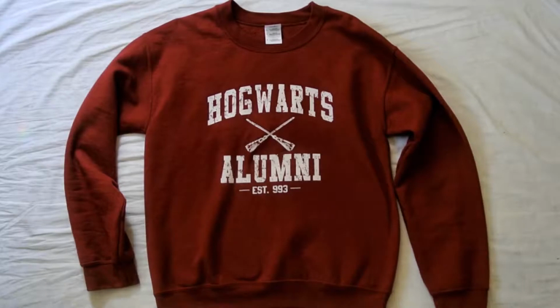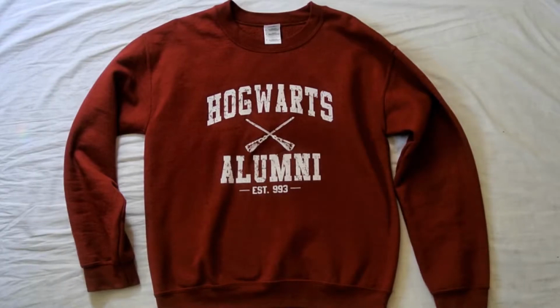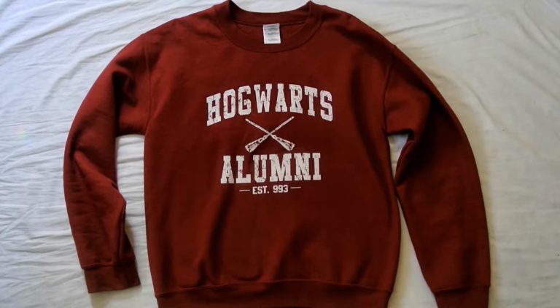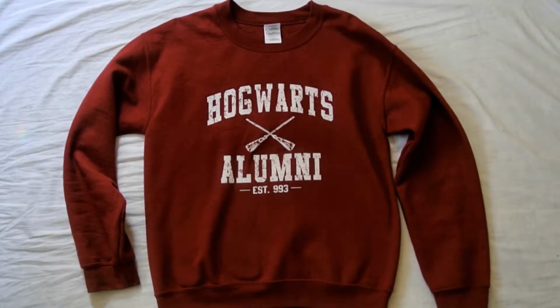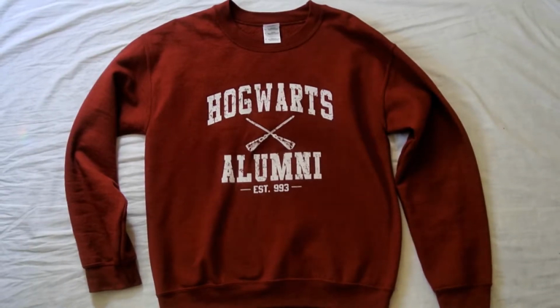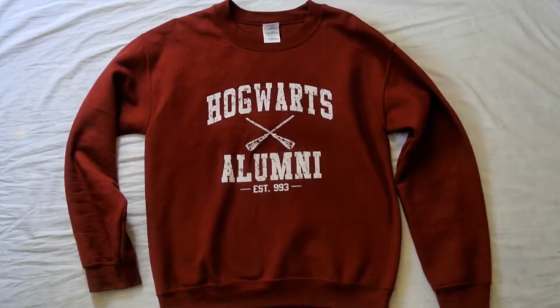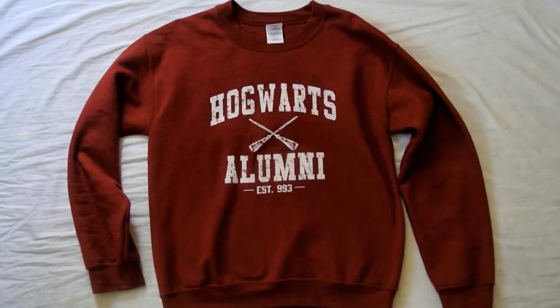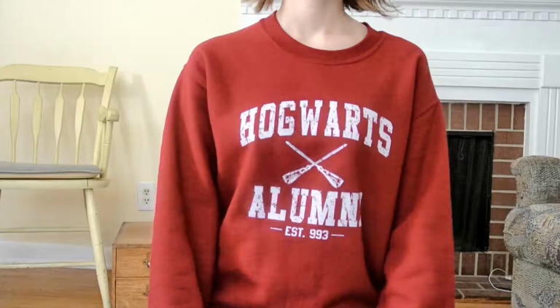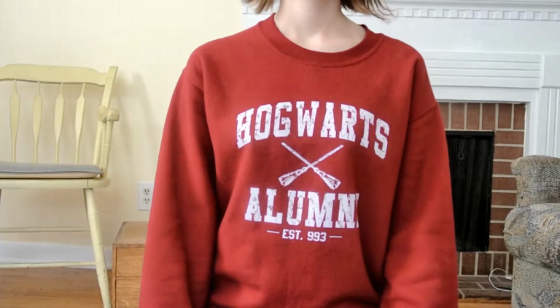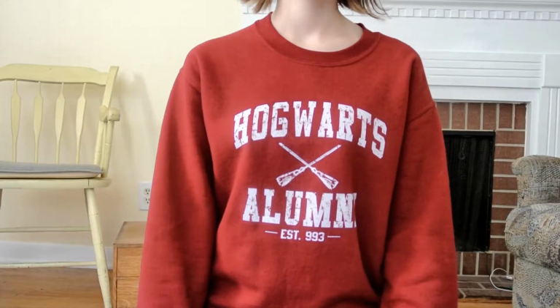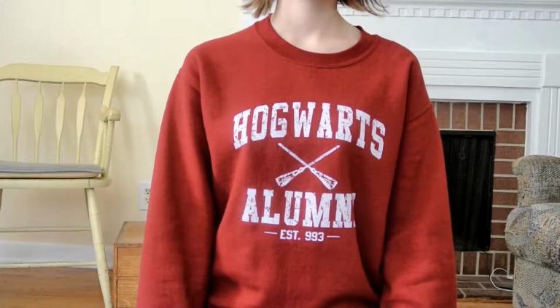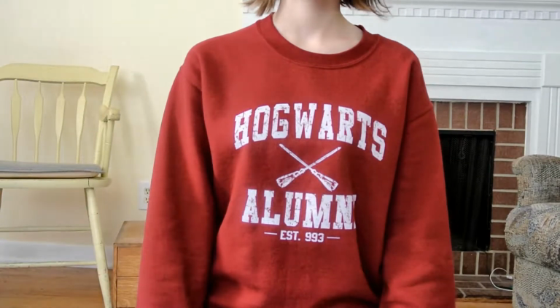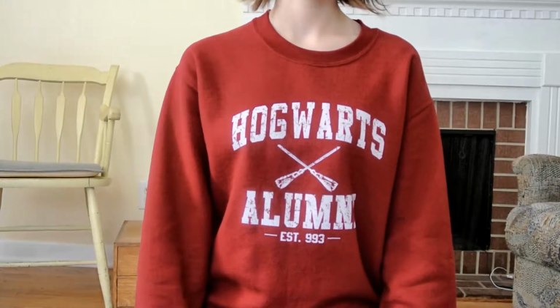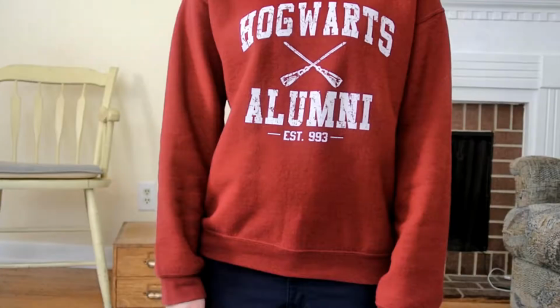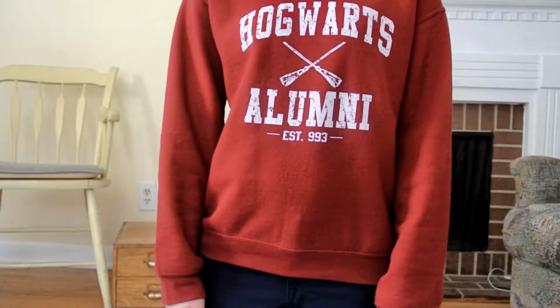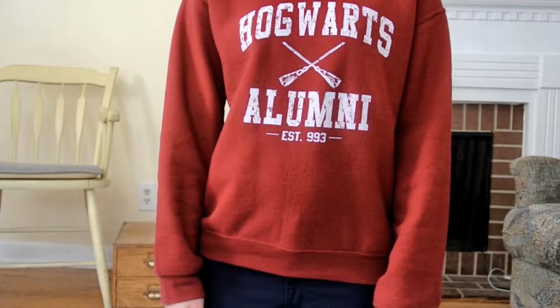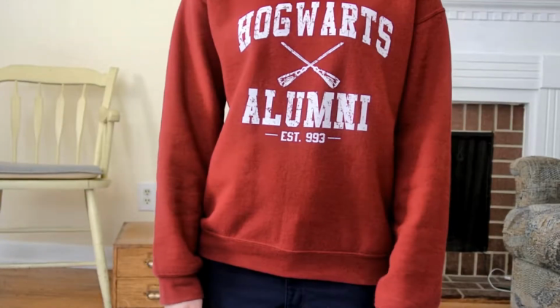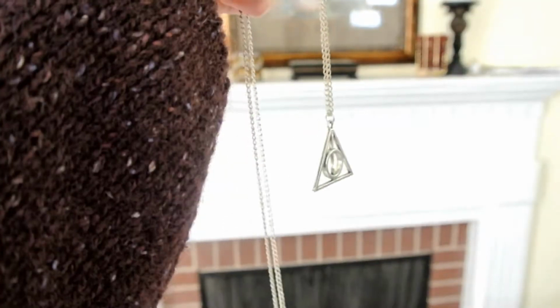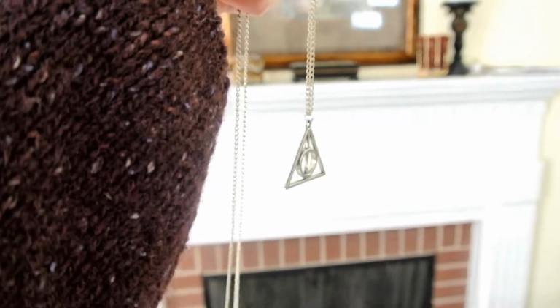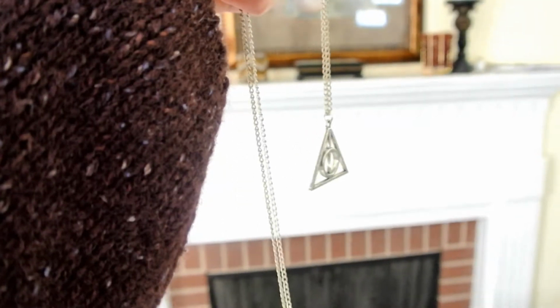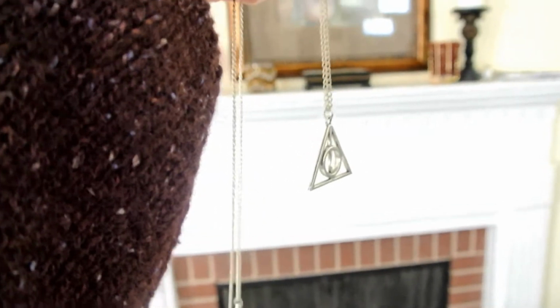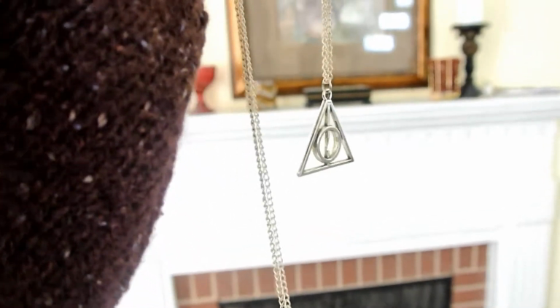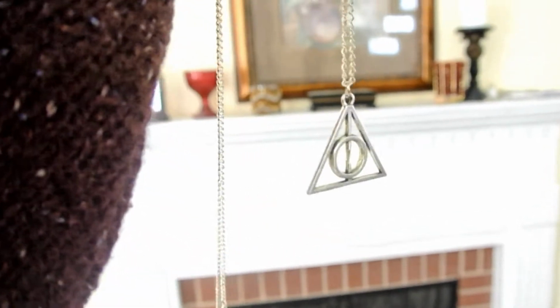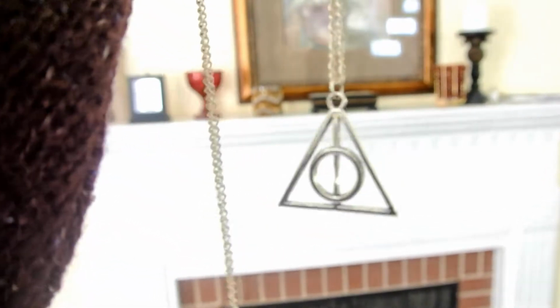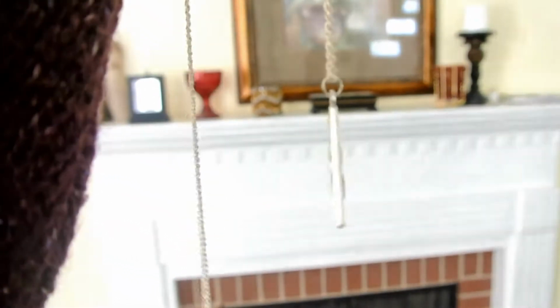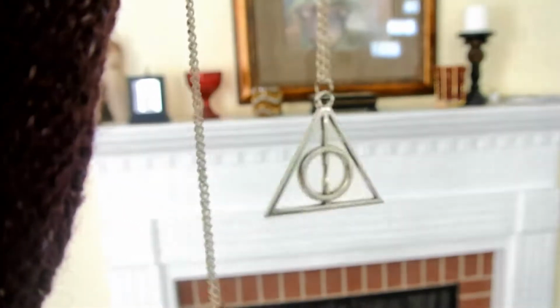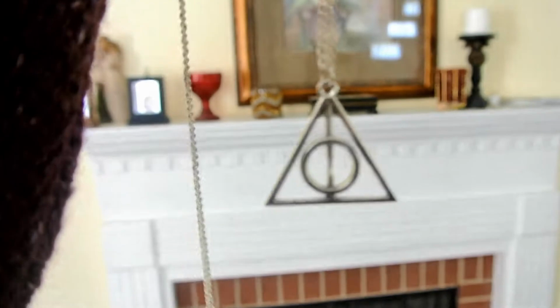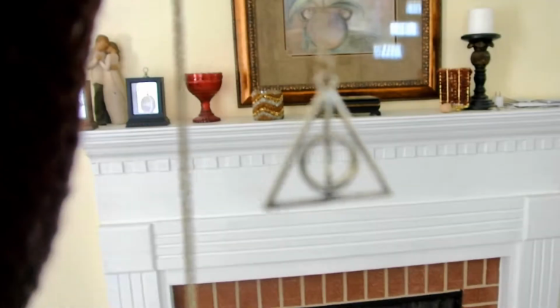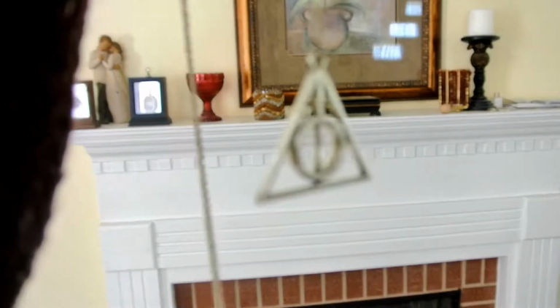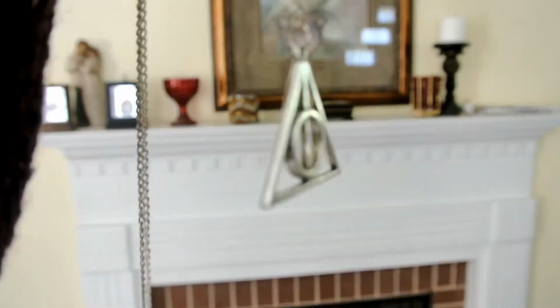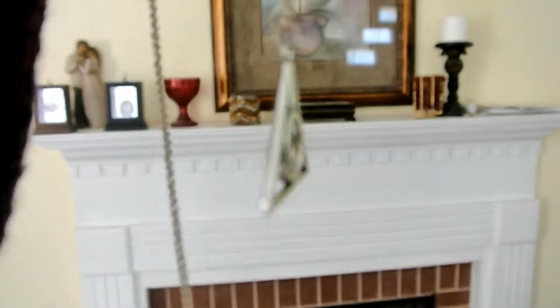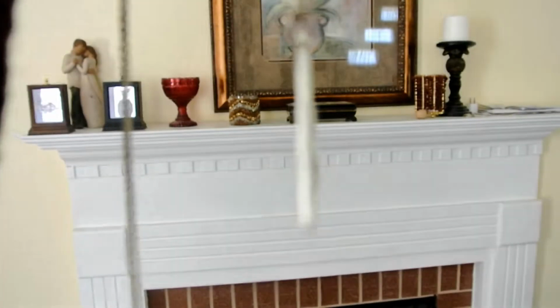Here's my Hogwarts Alumni Quidditch sweatshirt that I got on Etsy from Solid Society. Here's my Deathly Hallows necklace. I also got this from Solid Society on Etsy, and I wear it all the time.